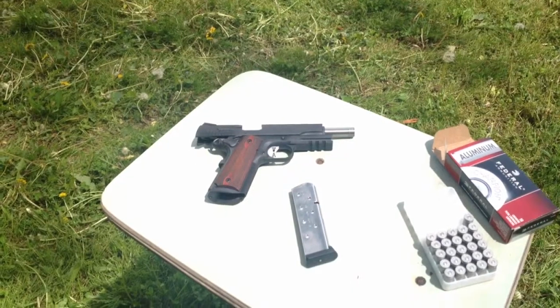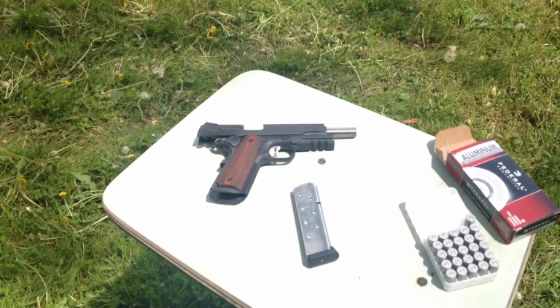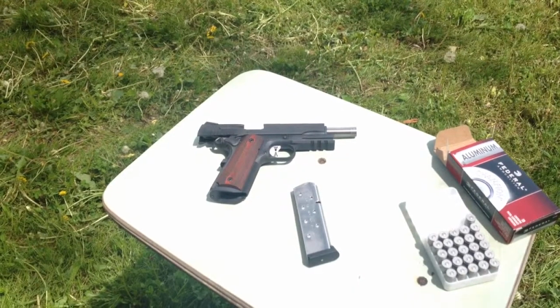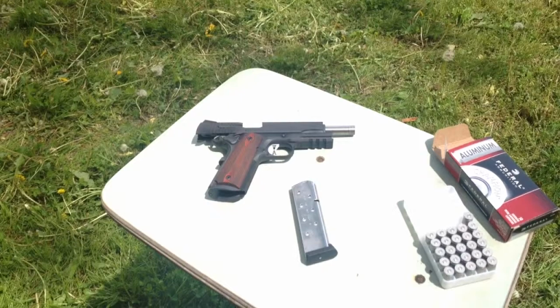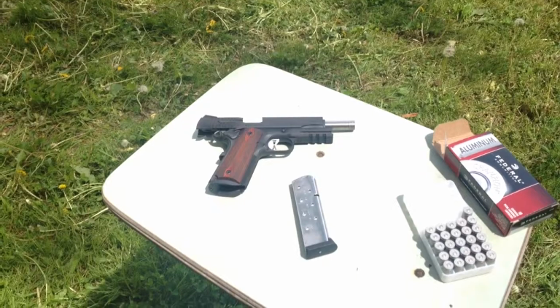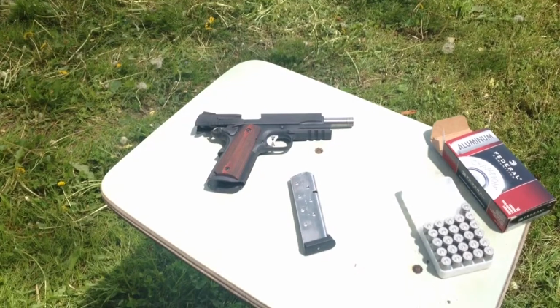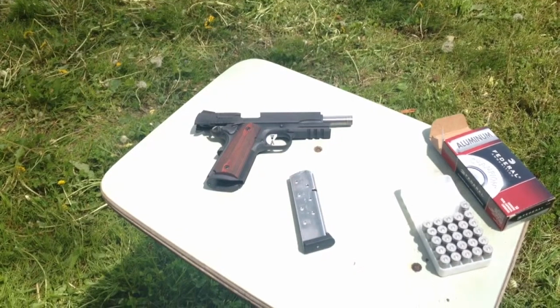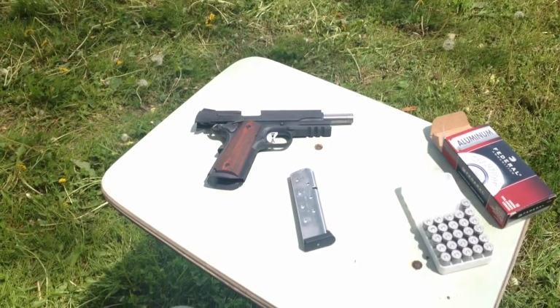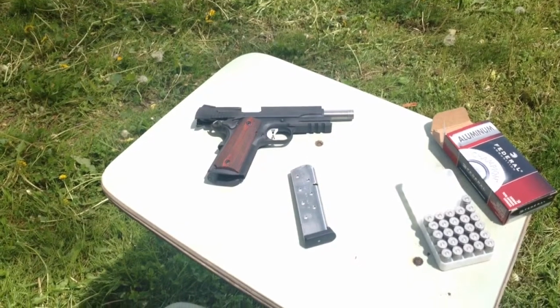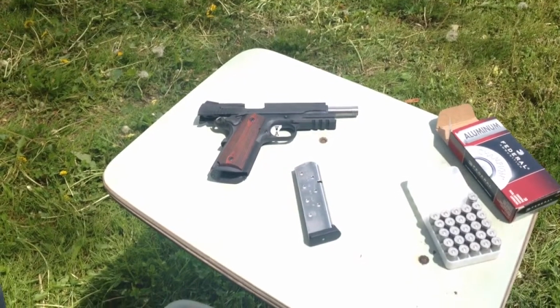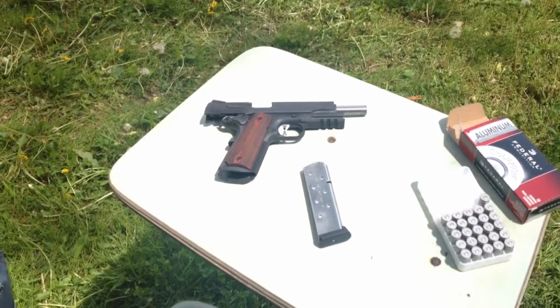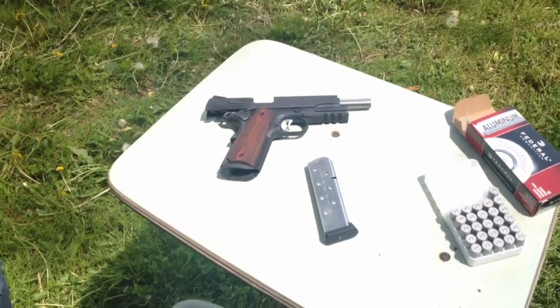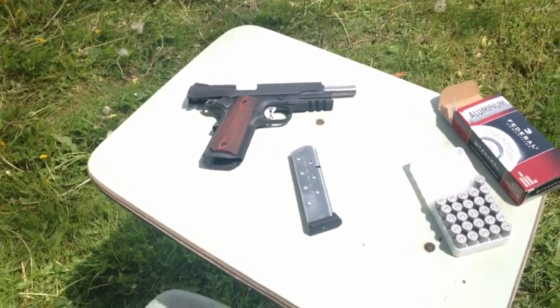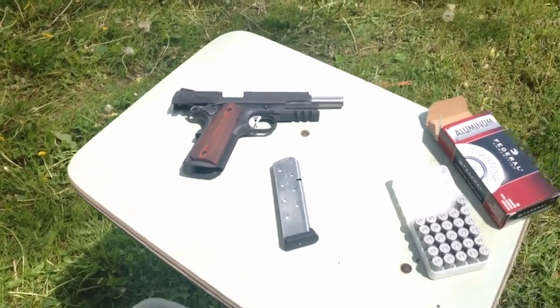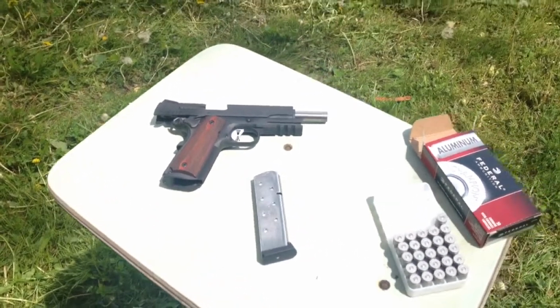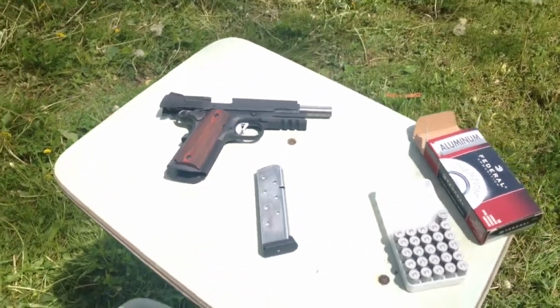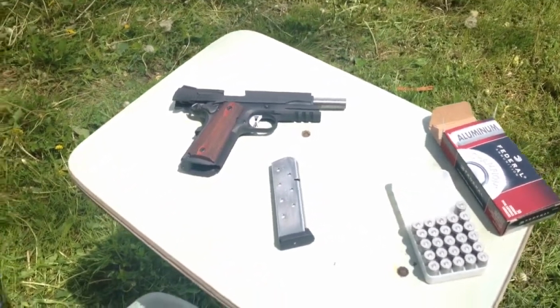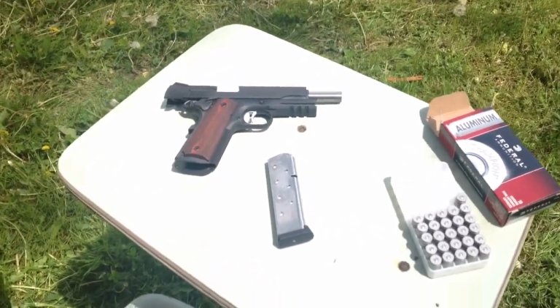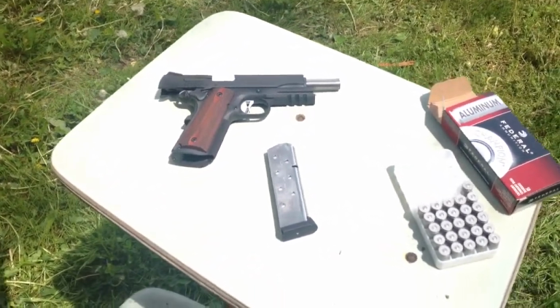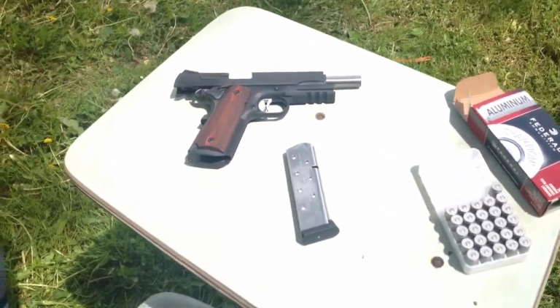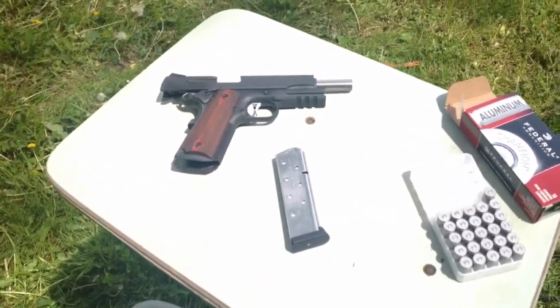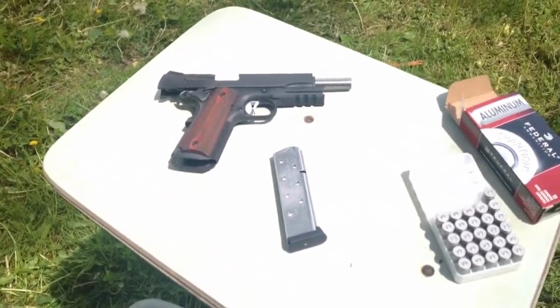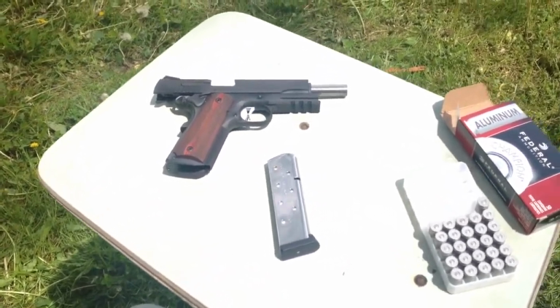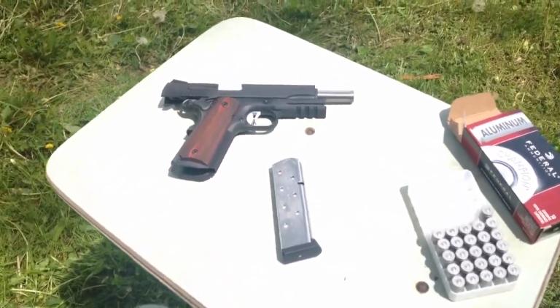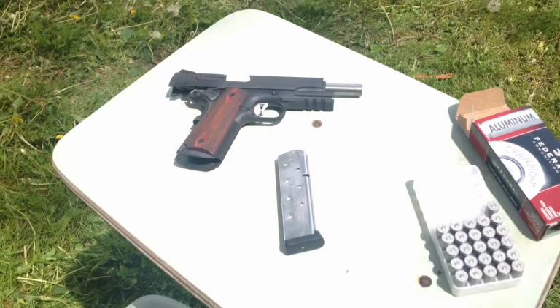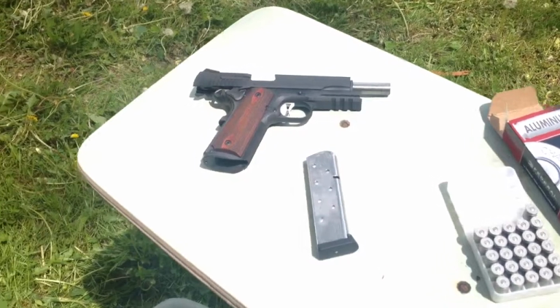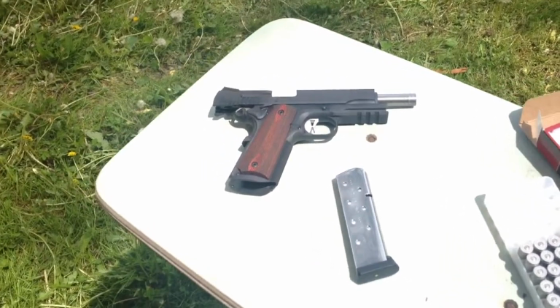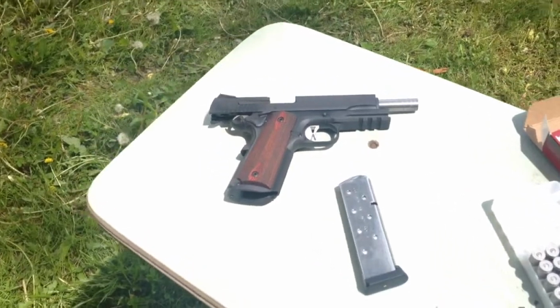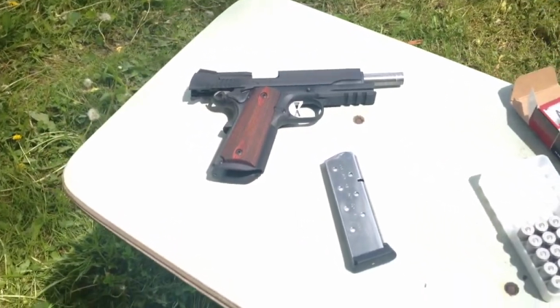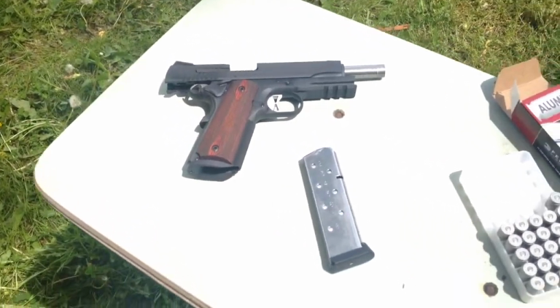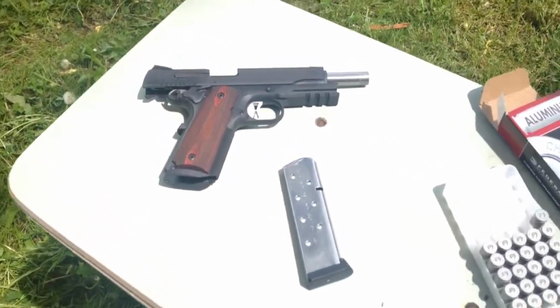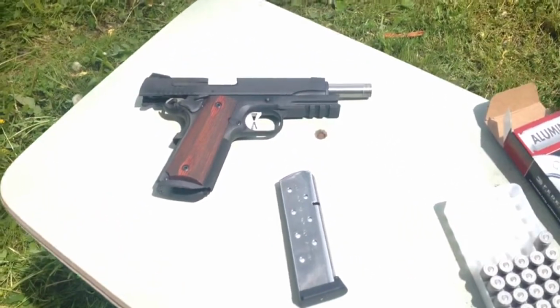Hey, welcome back to Bluestar Tactical. Today we're going to do a gun review on the Sig Sauer Tac Ops.